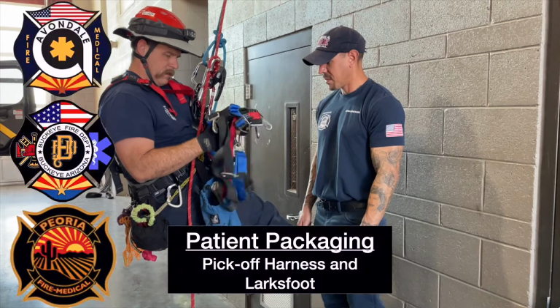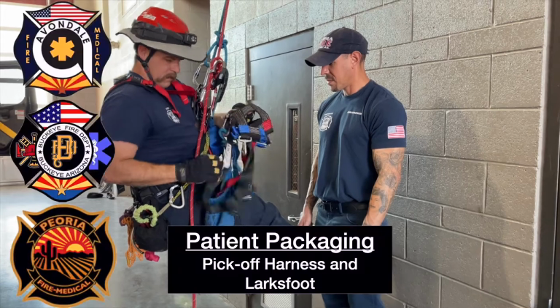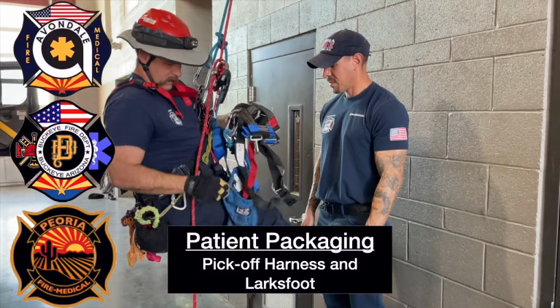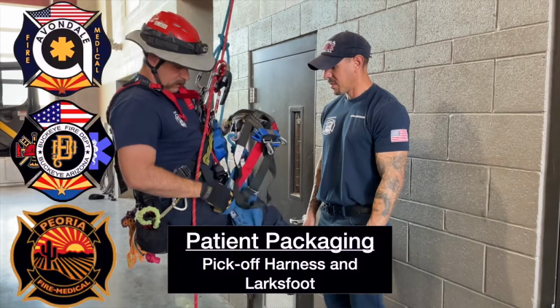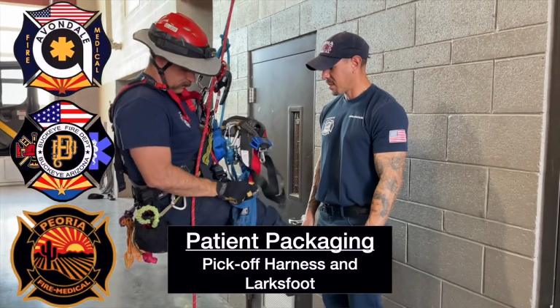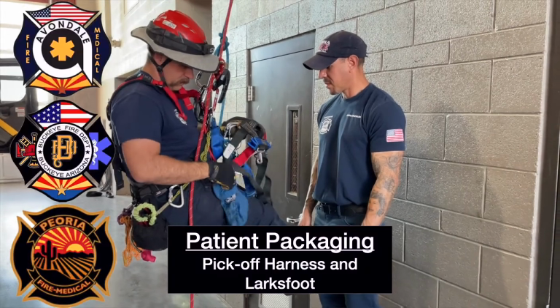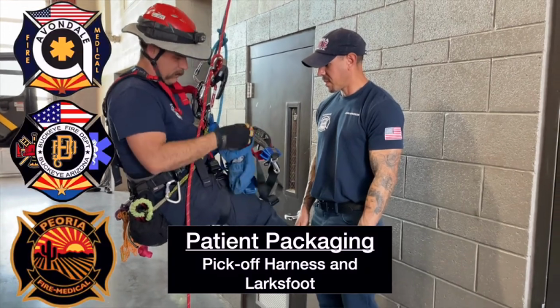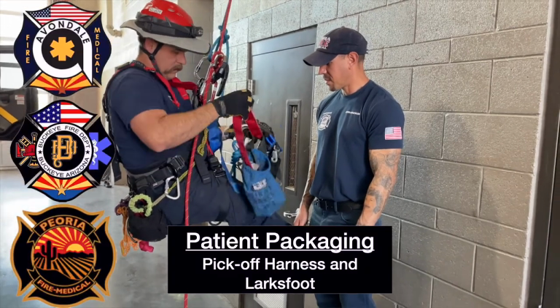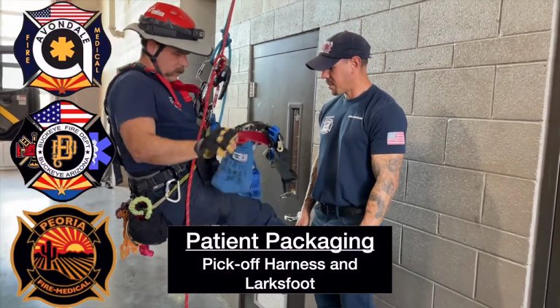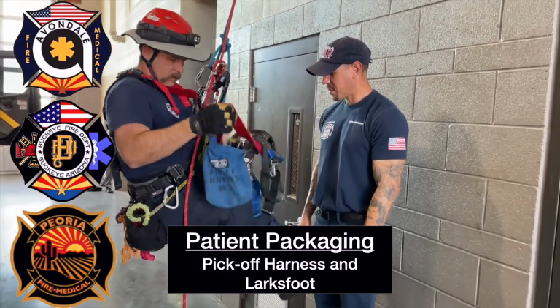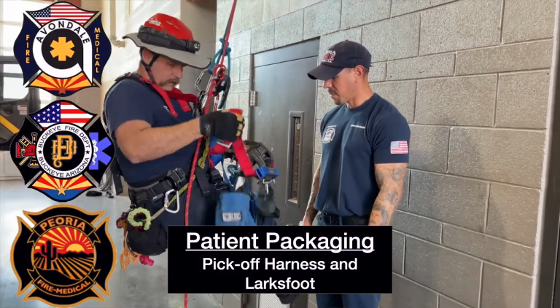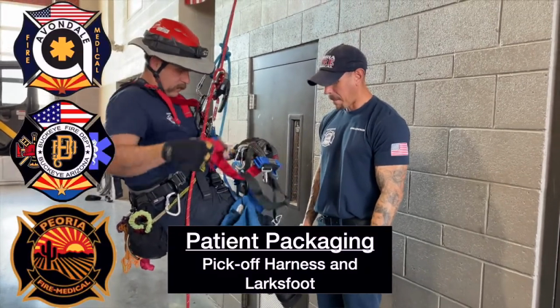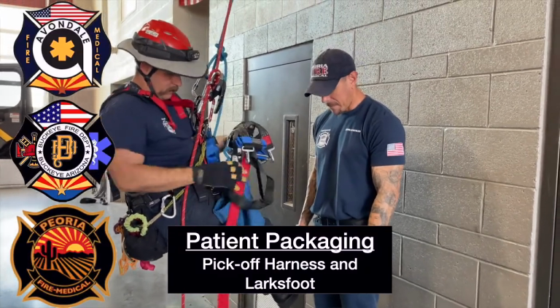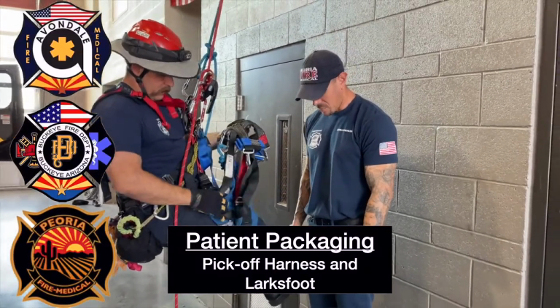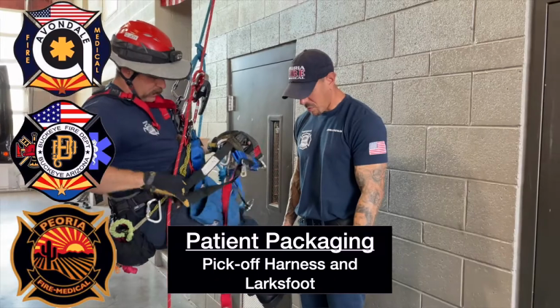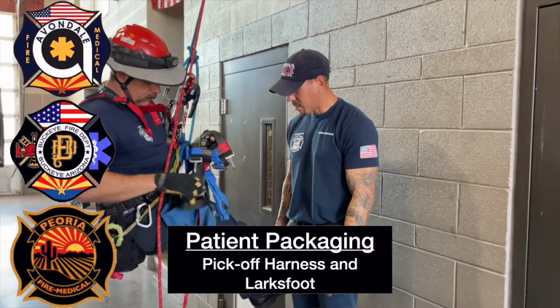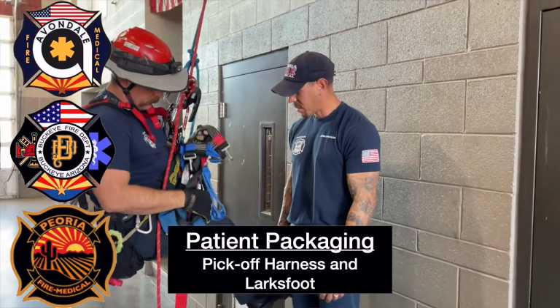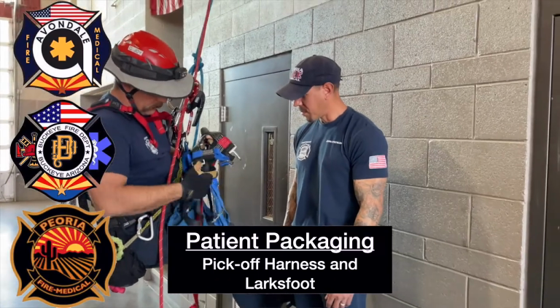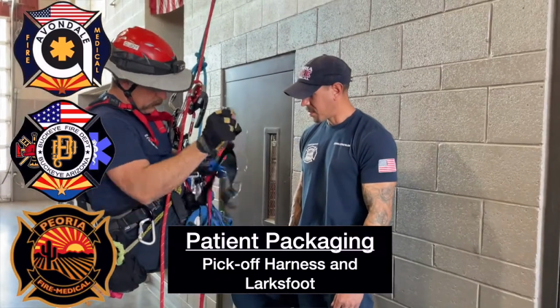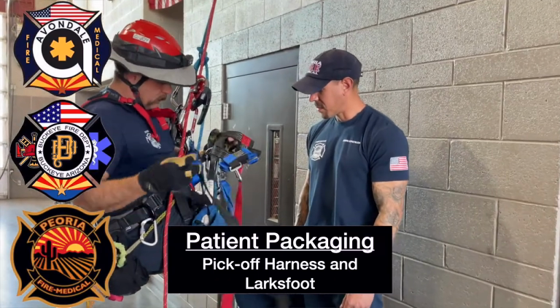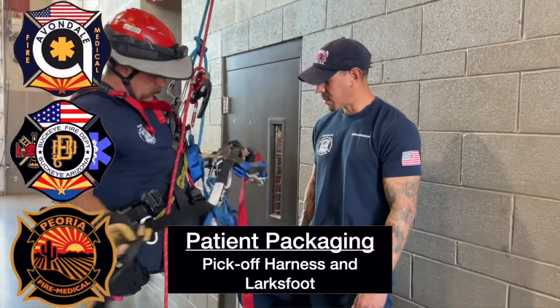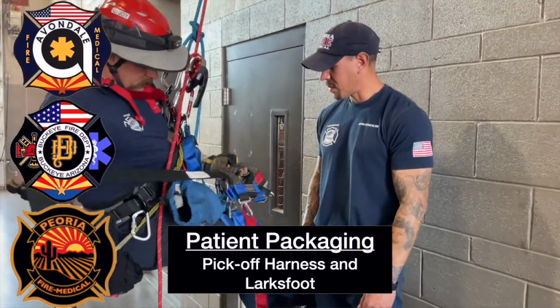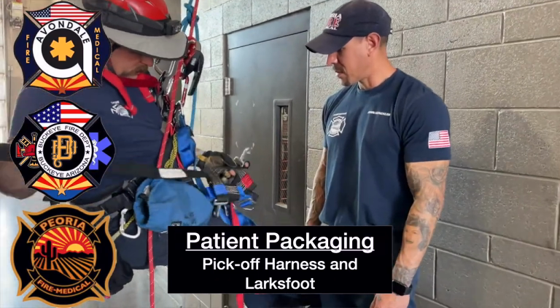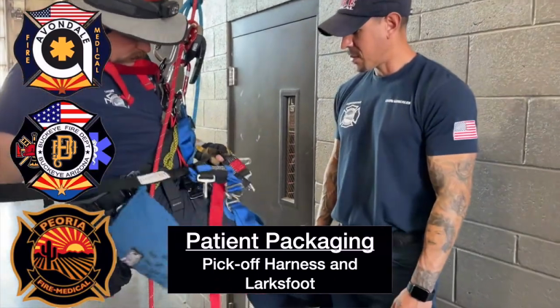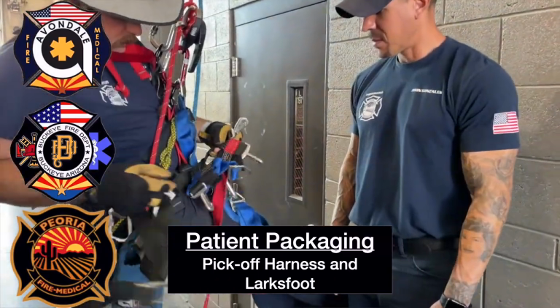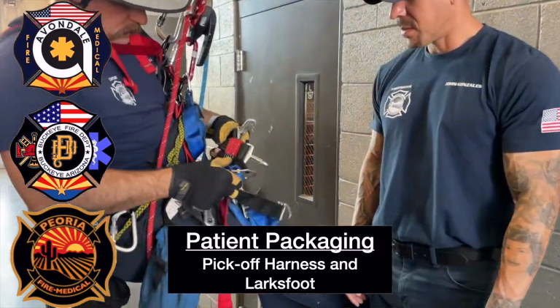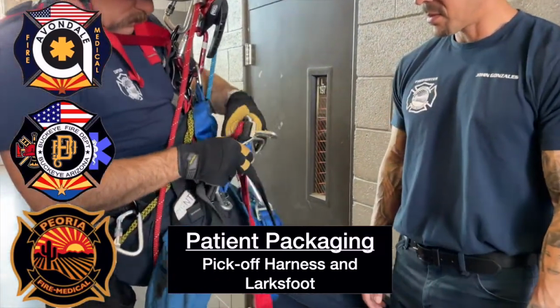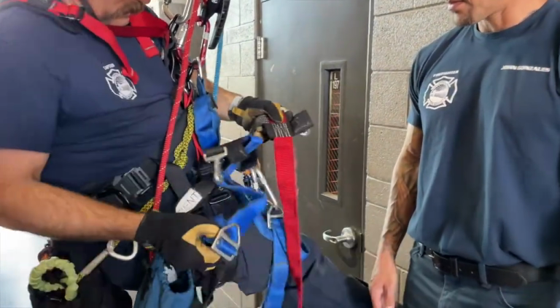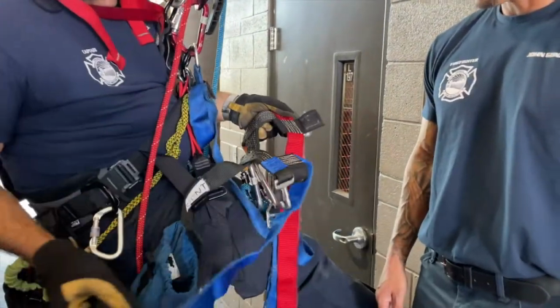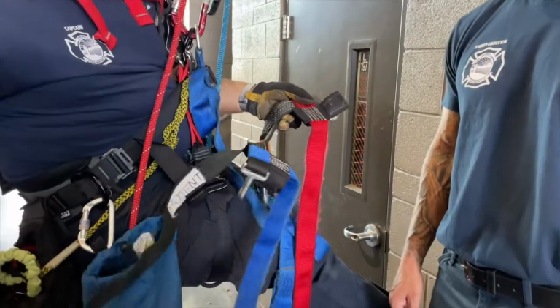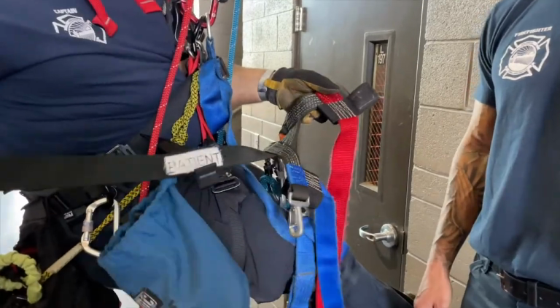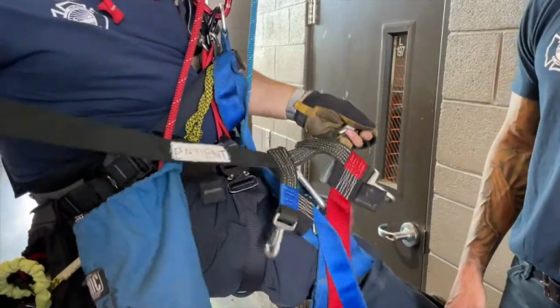This is patient packaging of an unsupported victim with a pick-off harness and Lark's foot. This can be done as a rescuer-based evolution or a team-based evolution.